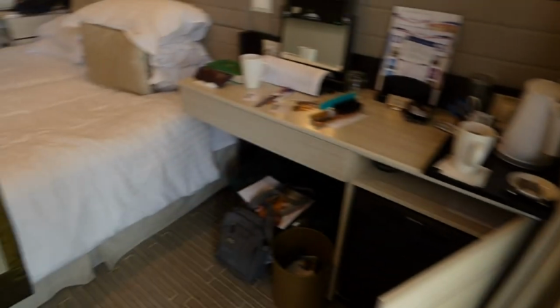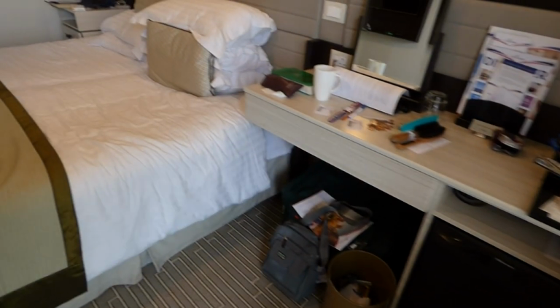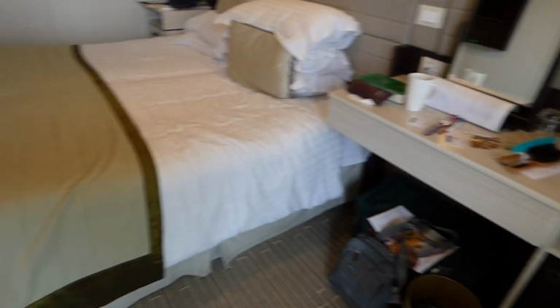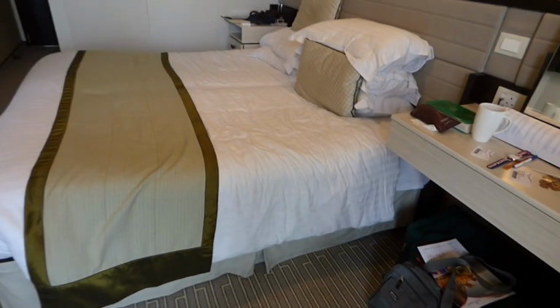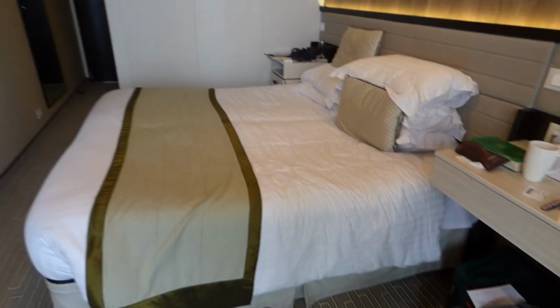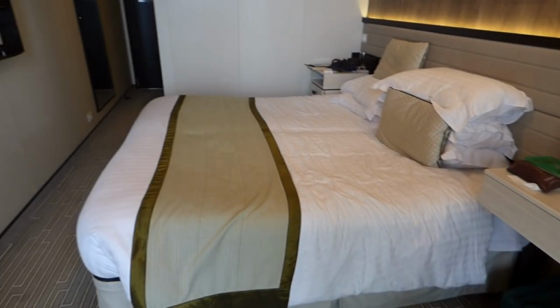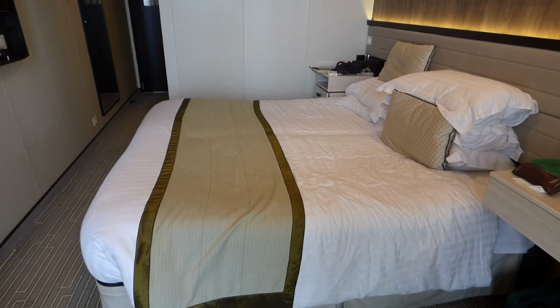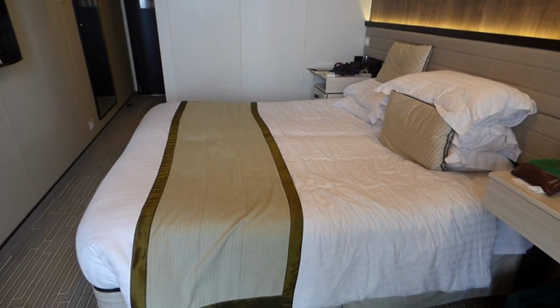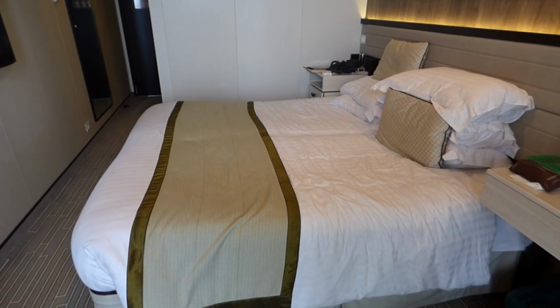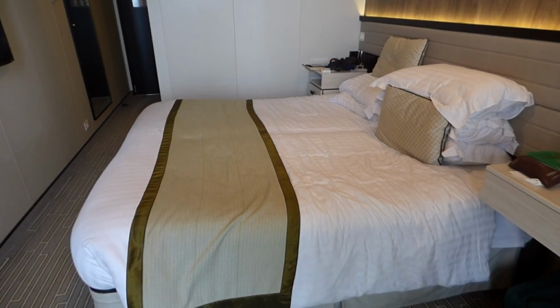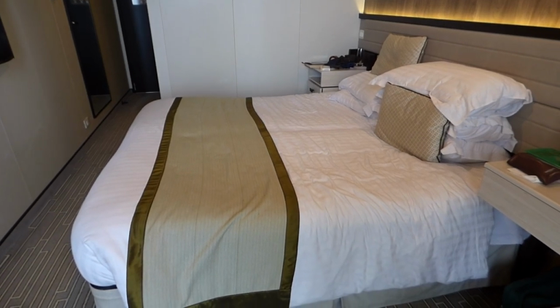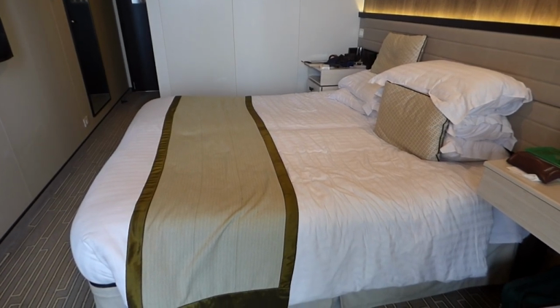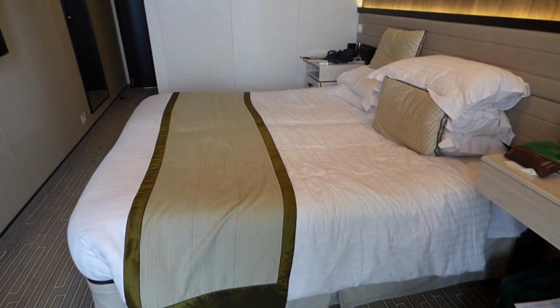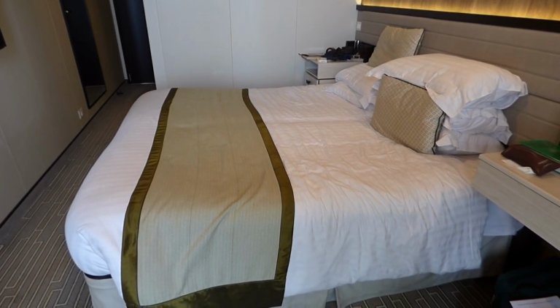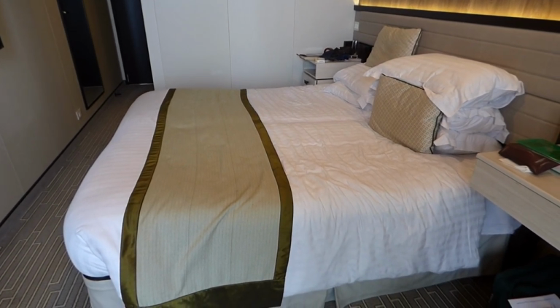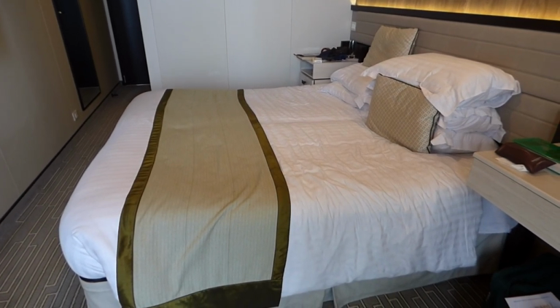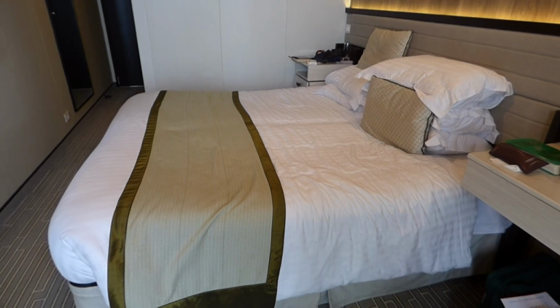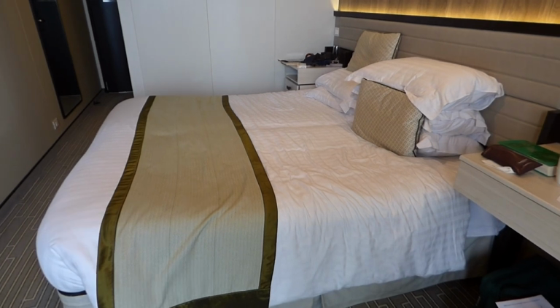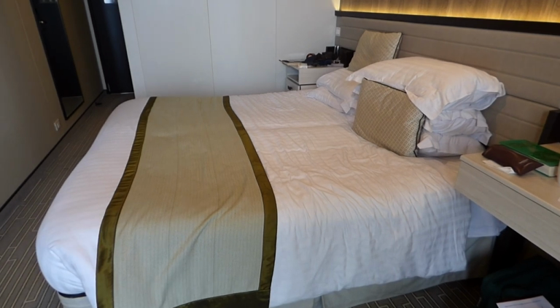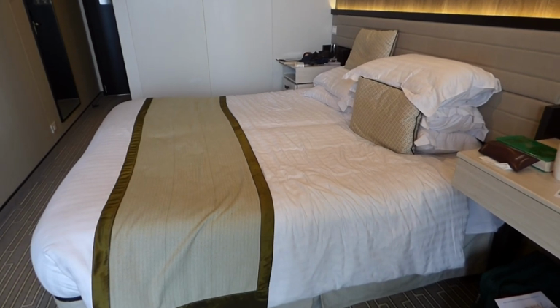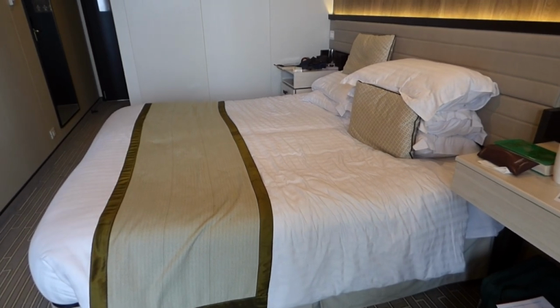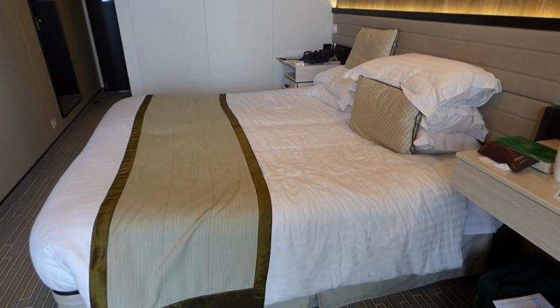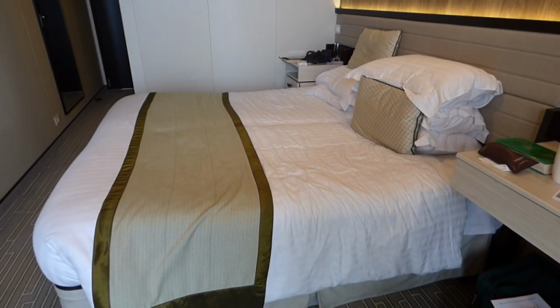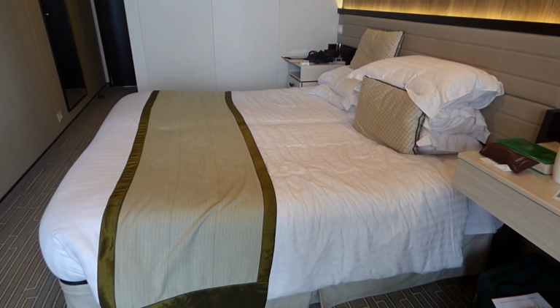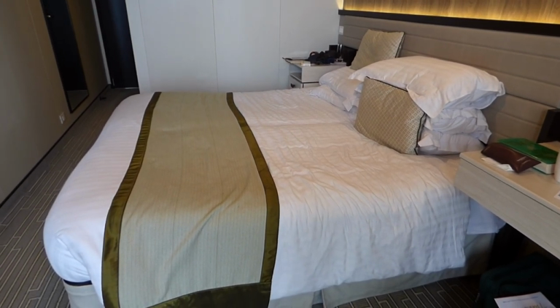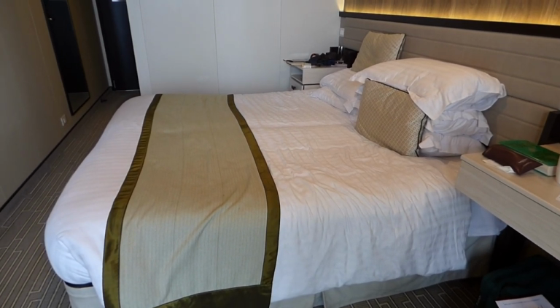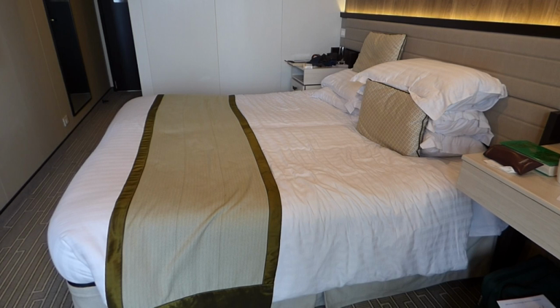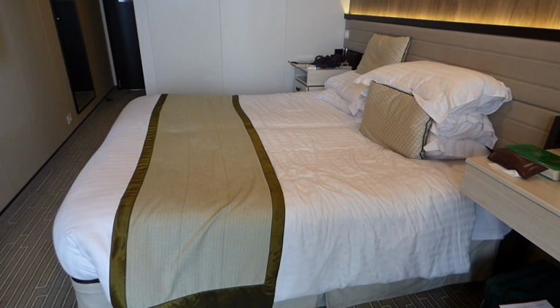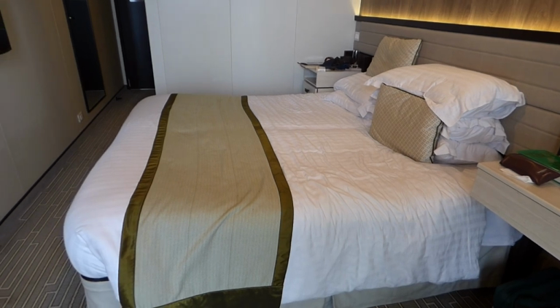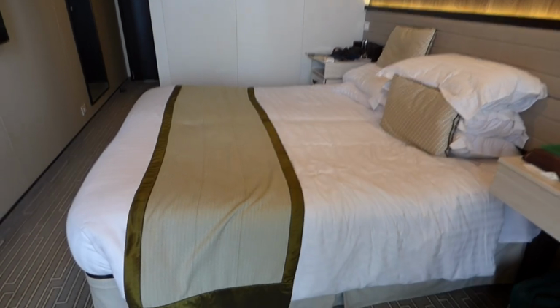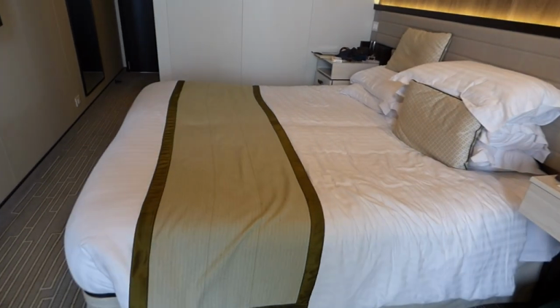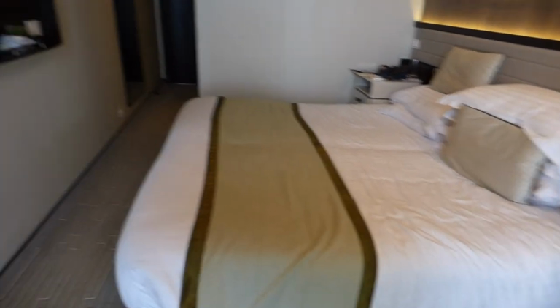All in all, this is not as good as NCL or Royal Caribbean, but I'd put it about third place. Most people would find this really good though, so you wouldn't be disappointed with it.